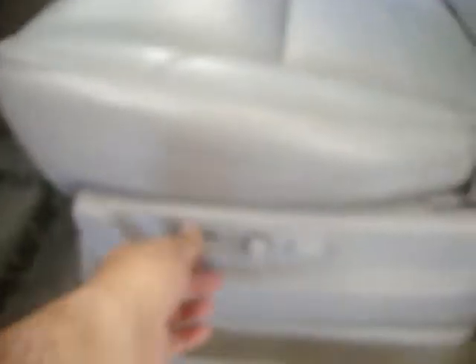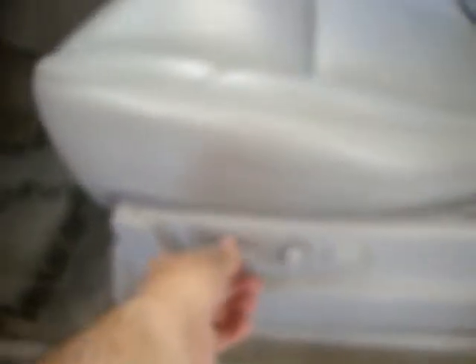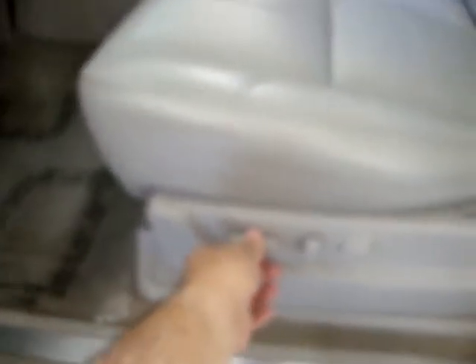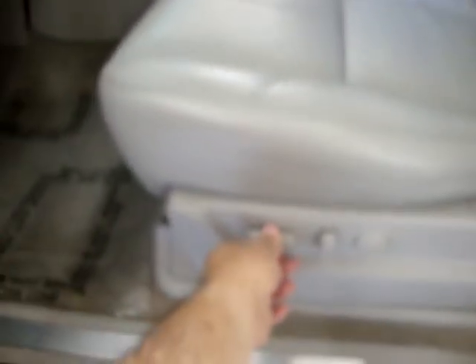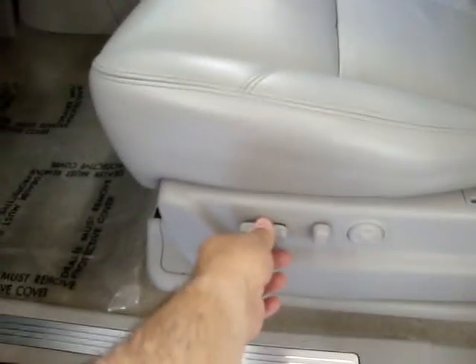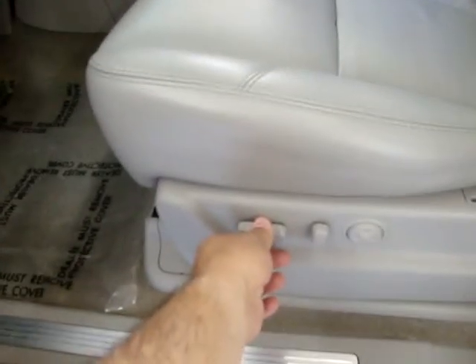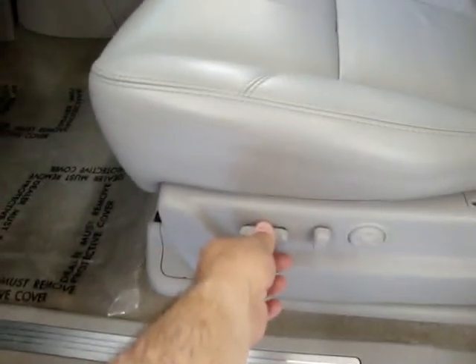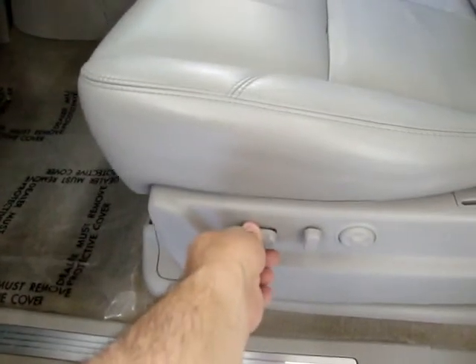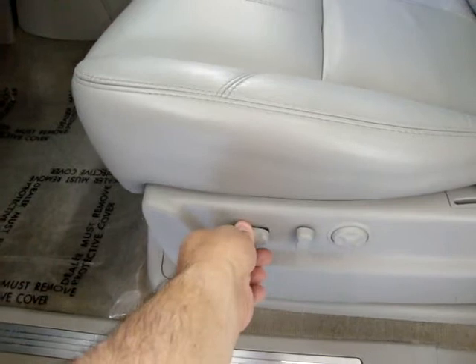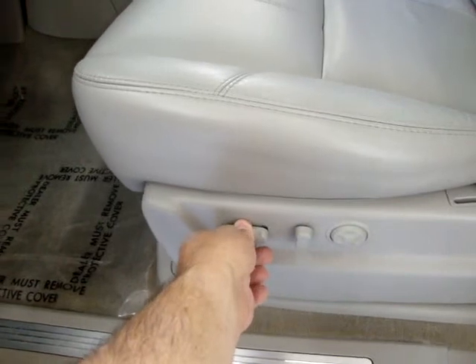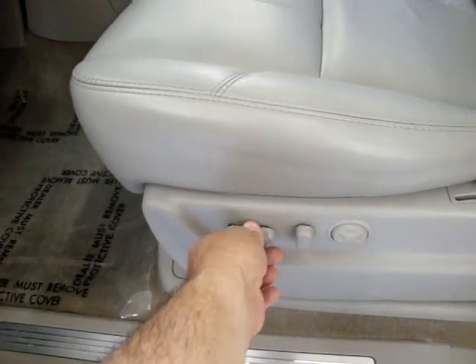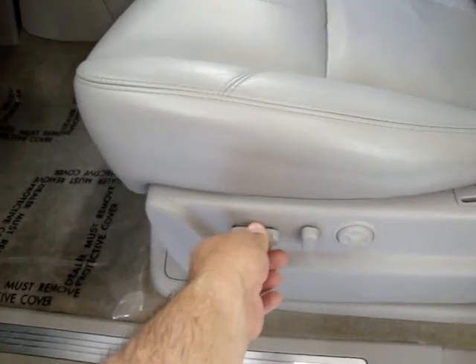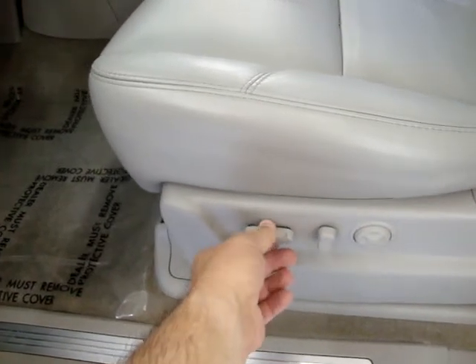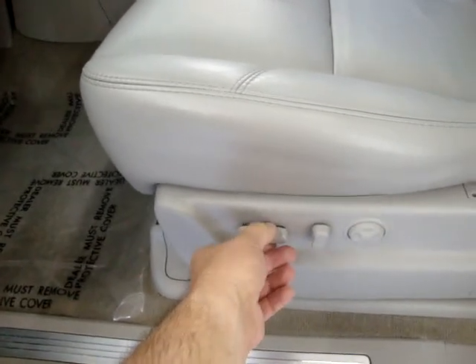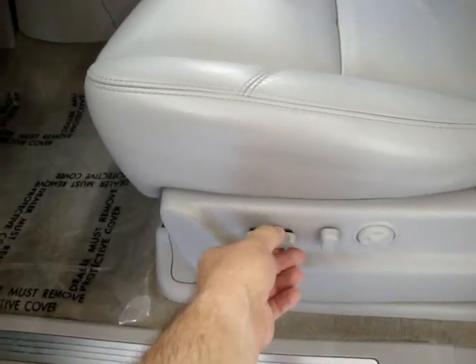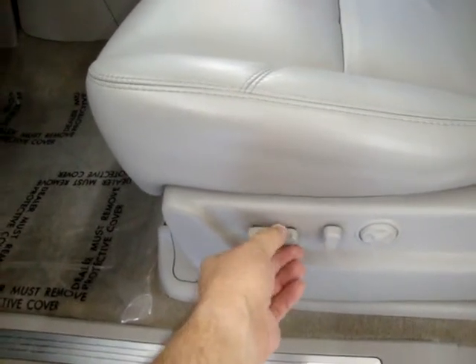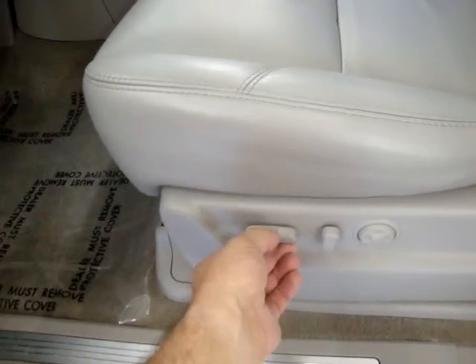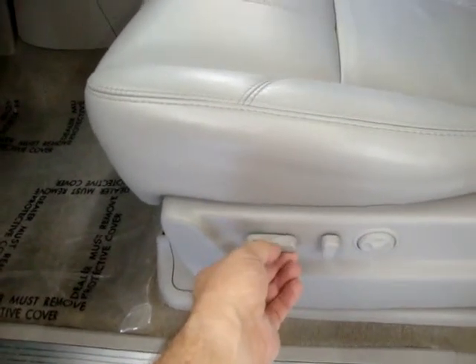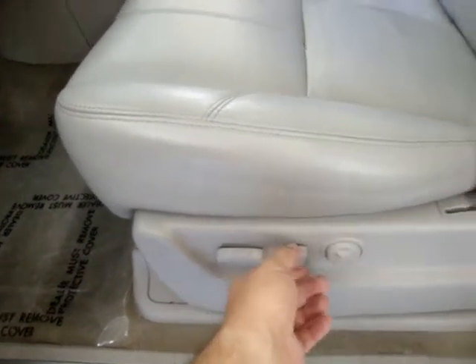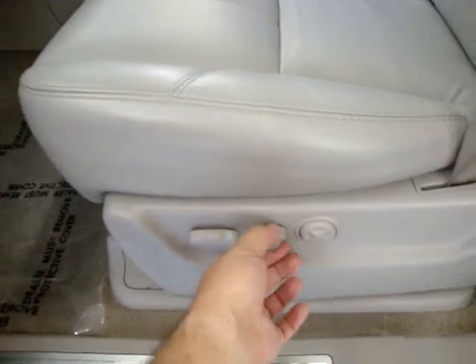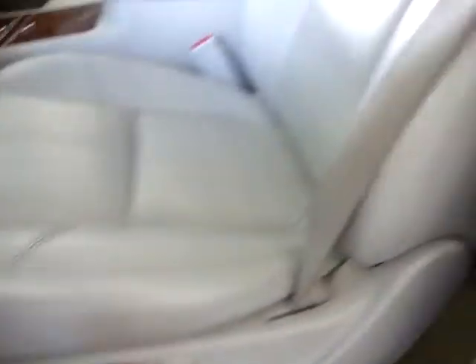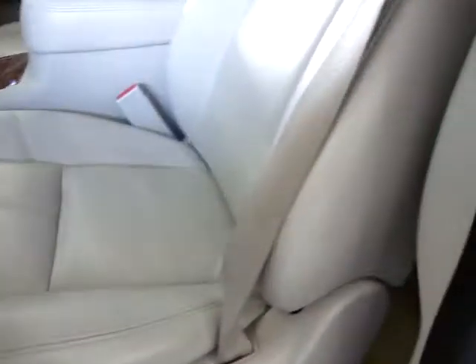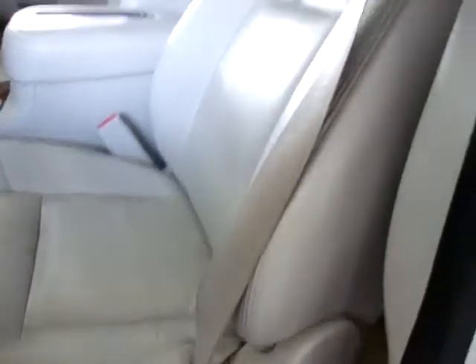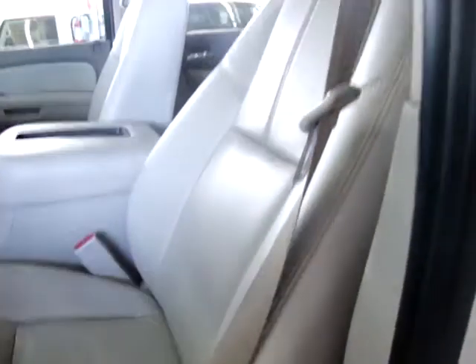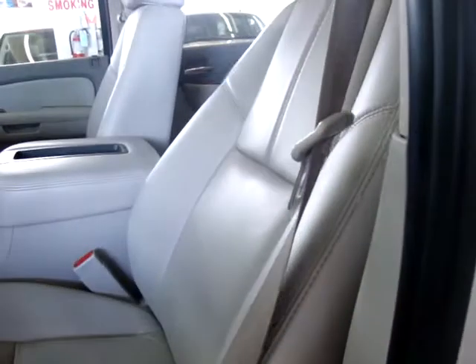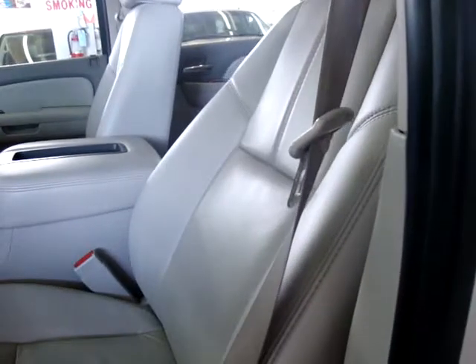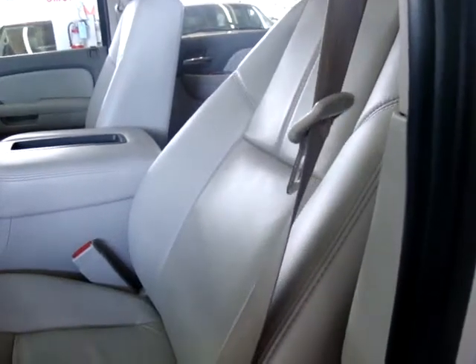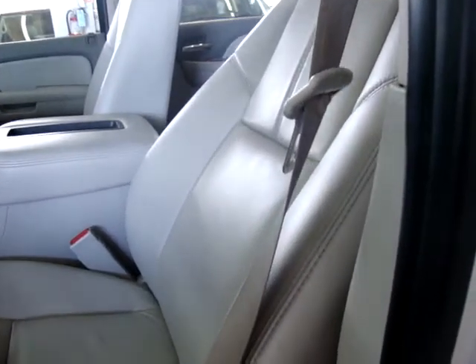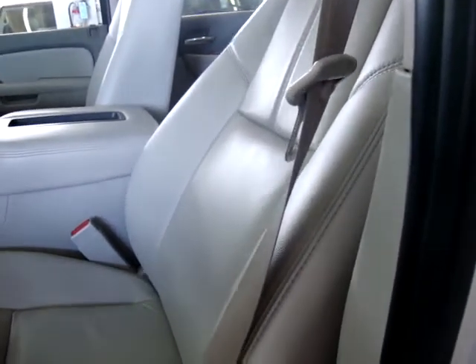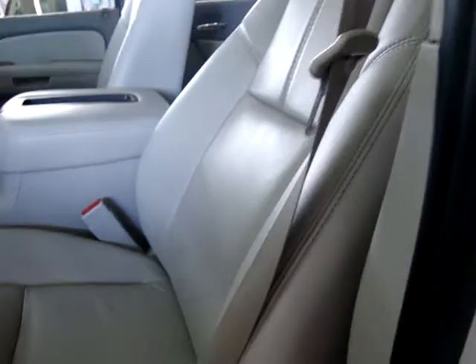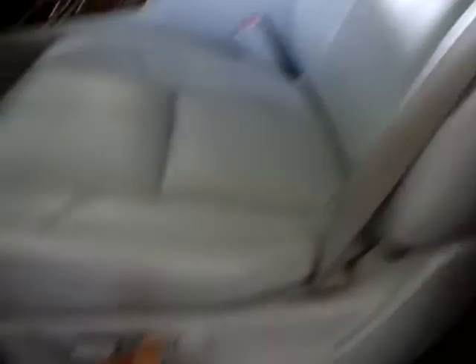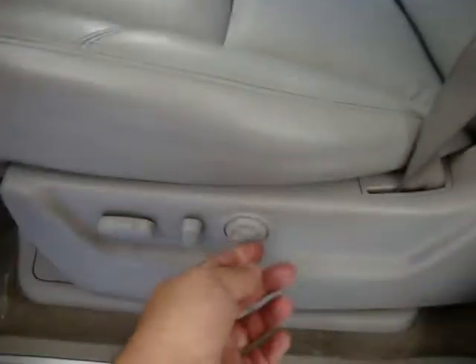Power seats — they not only move forward and back but also go up and down. That may be hard to see on the video. There's also the recliner and lumbar support, though those will also be difficult to see on video.